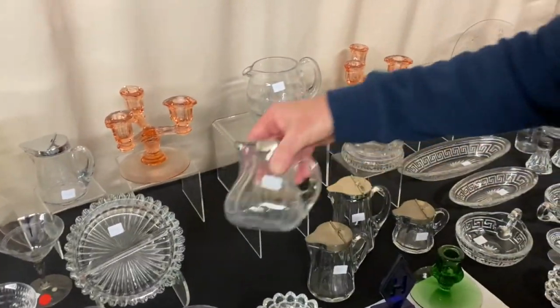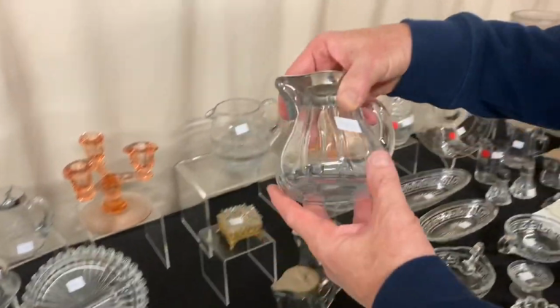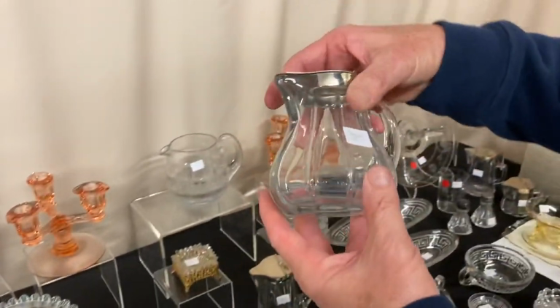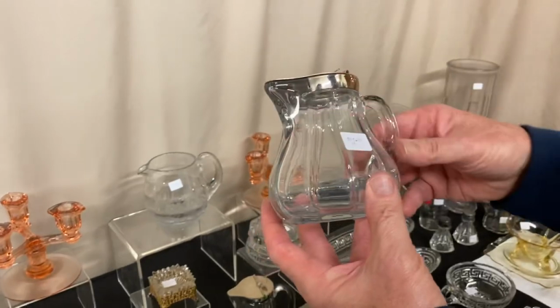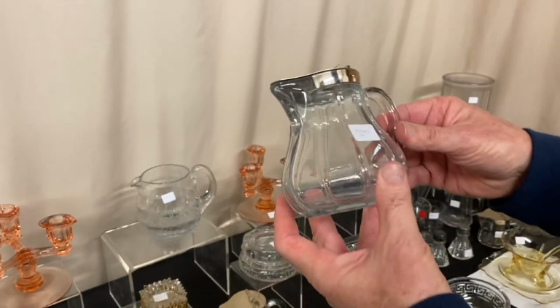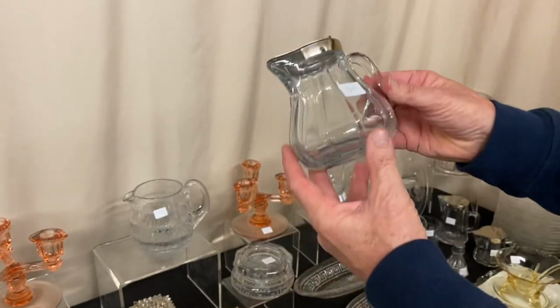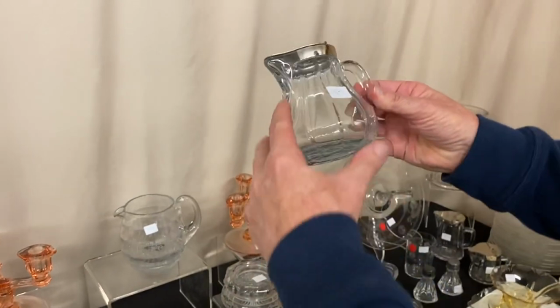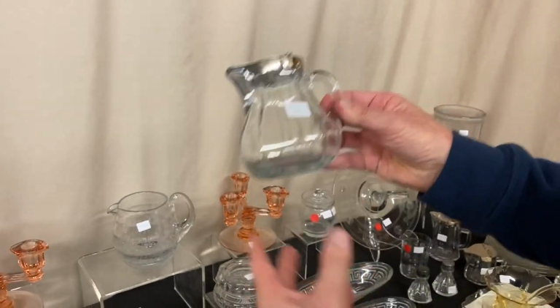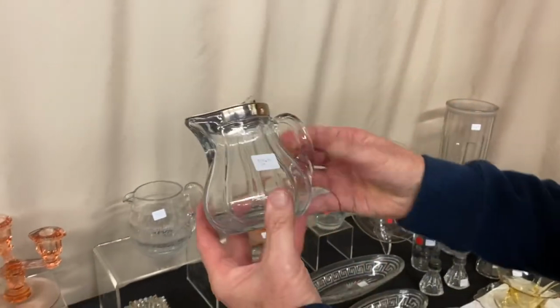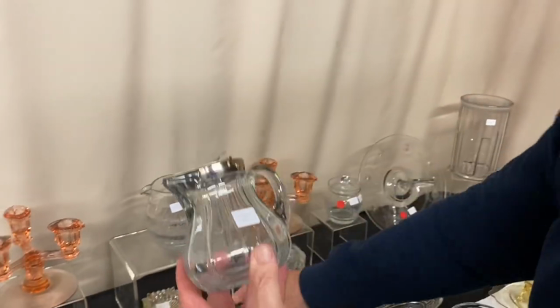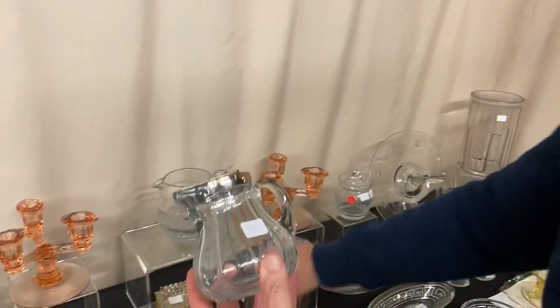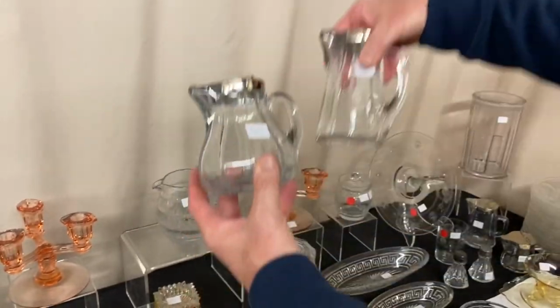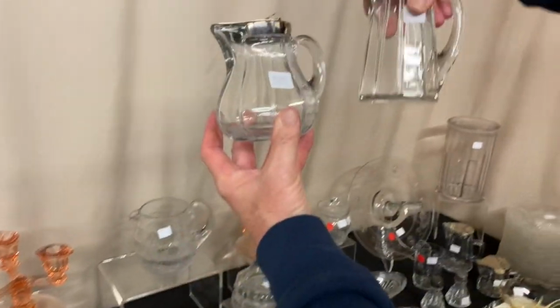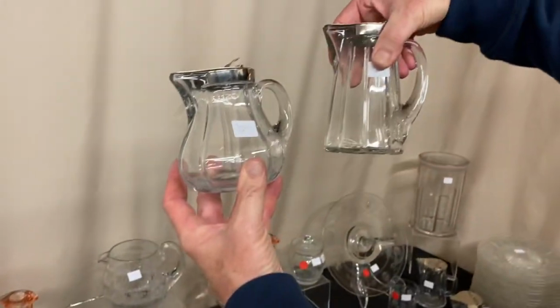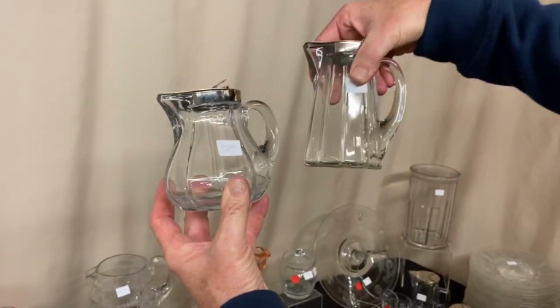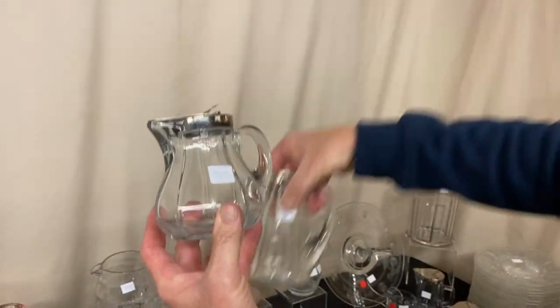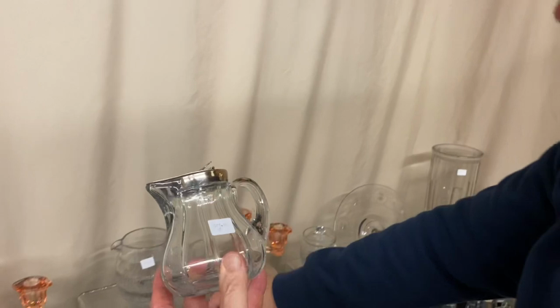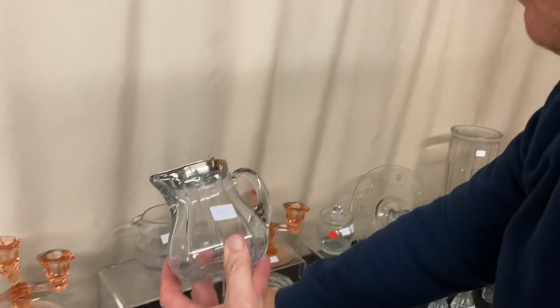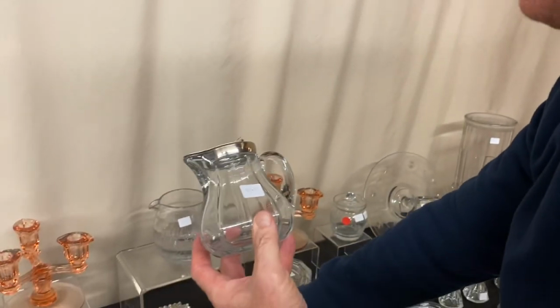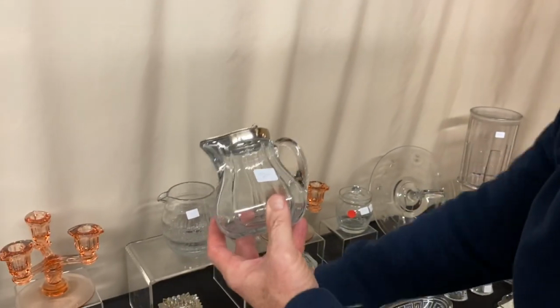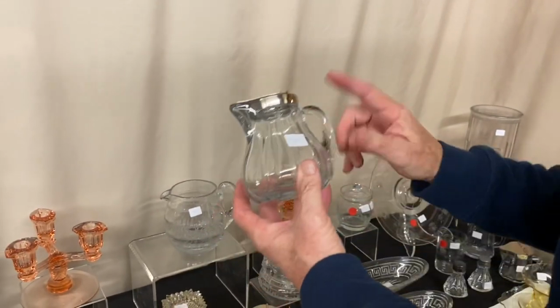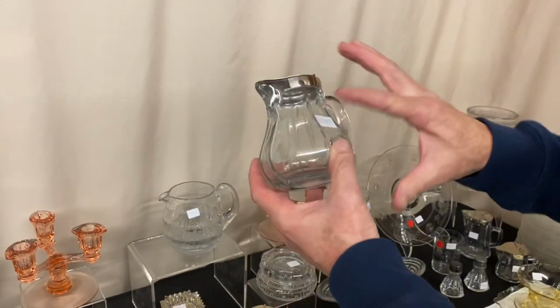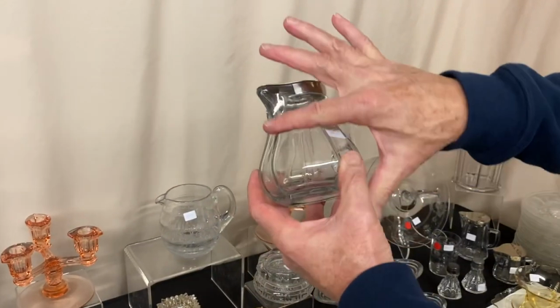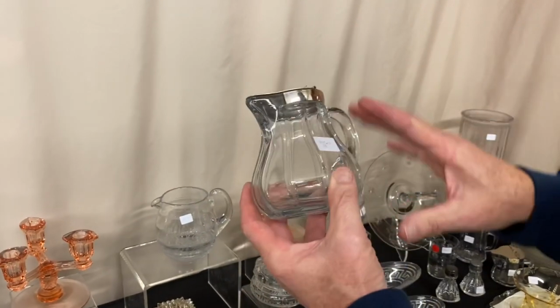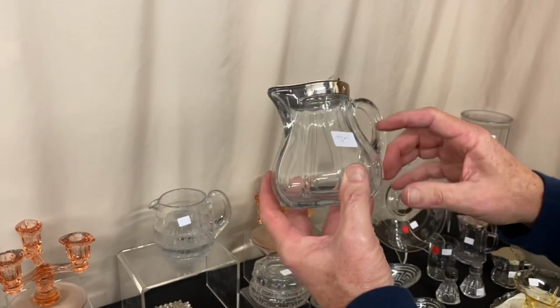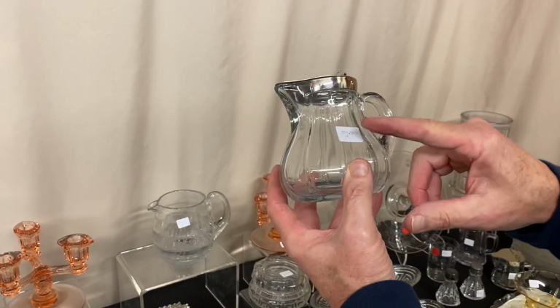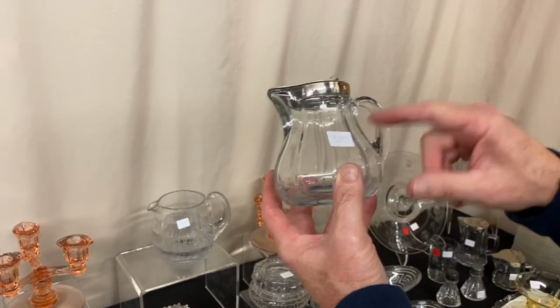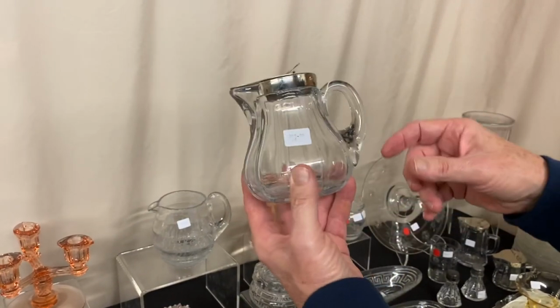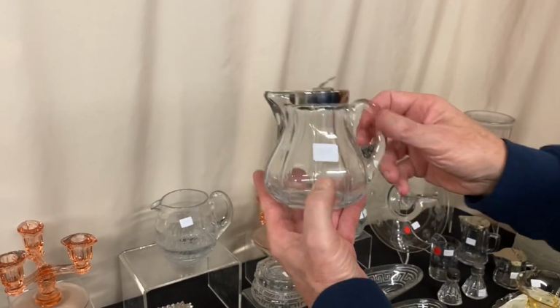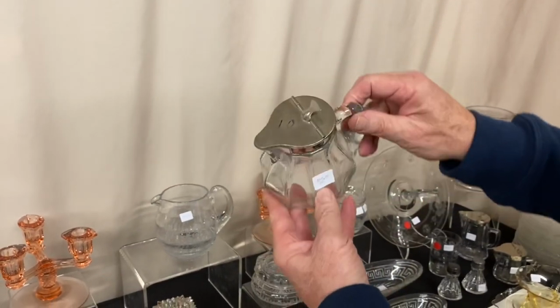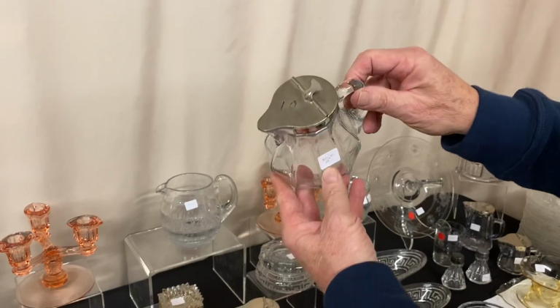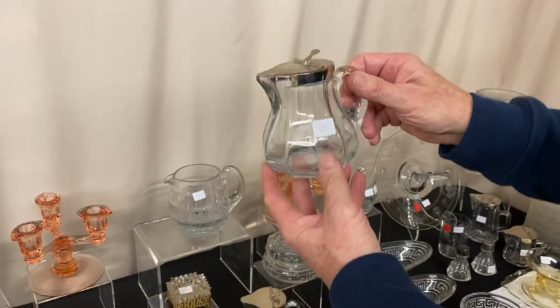Here's another syrup — we'll call this syrup number six. It's colonial design but an altogether different shape than what you usually see on the market. It has an applied handle in good condition, but does have quite a bit of wear on the outside. It's $25 before the discount.